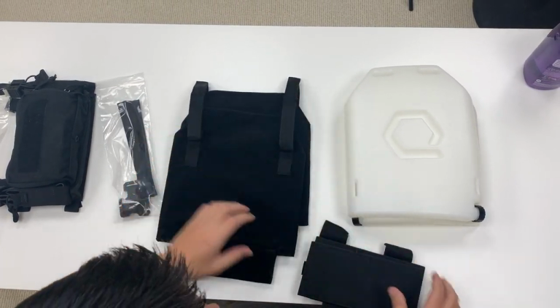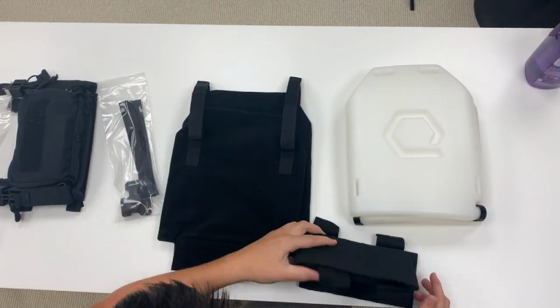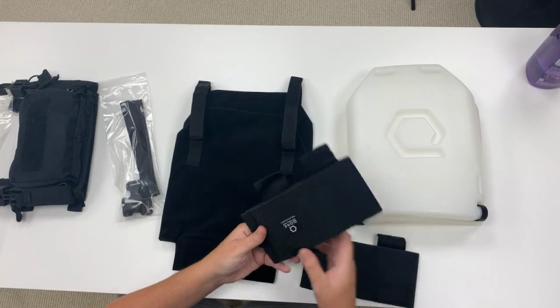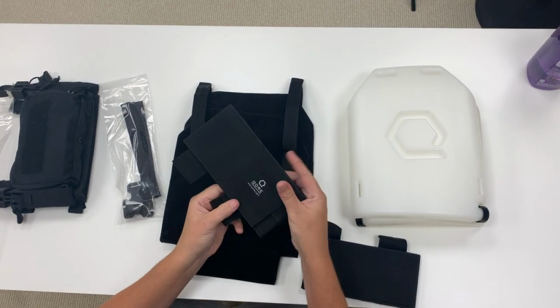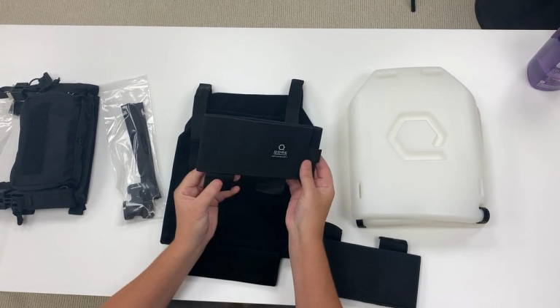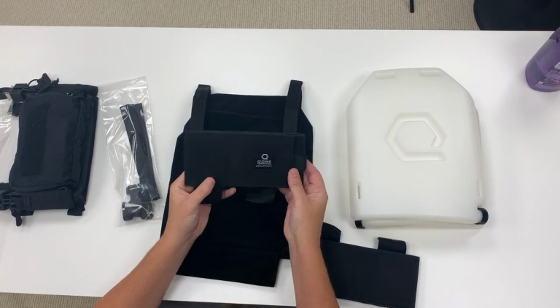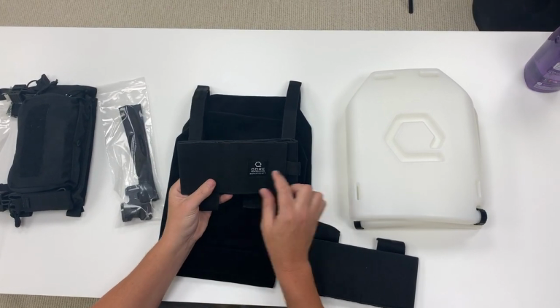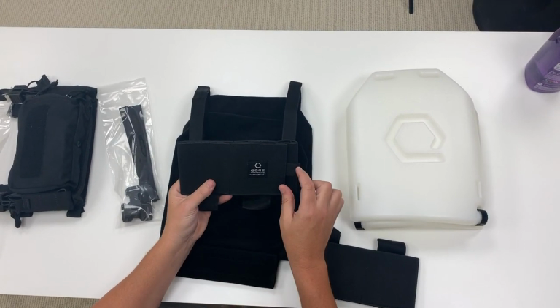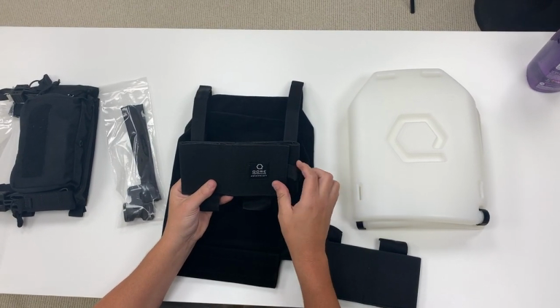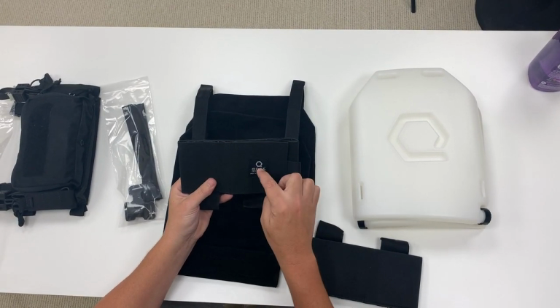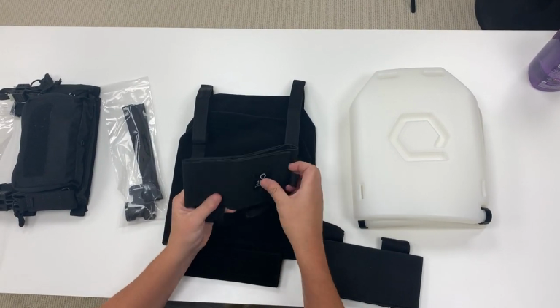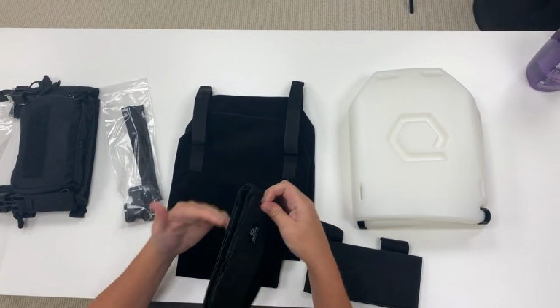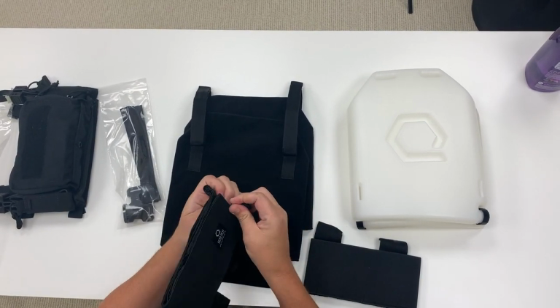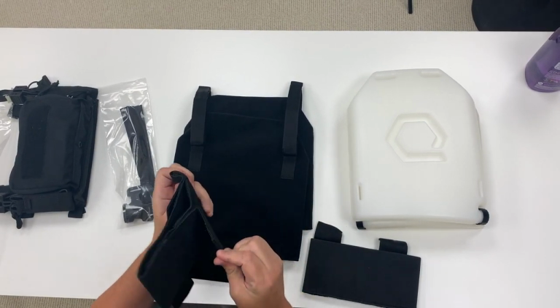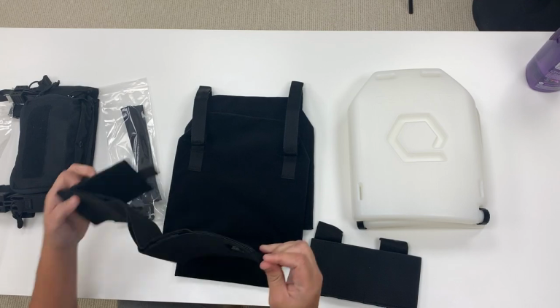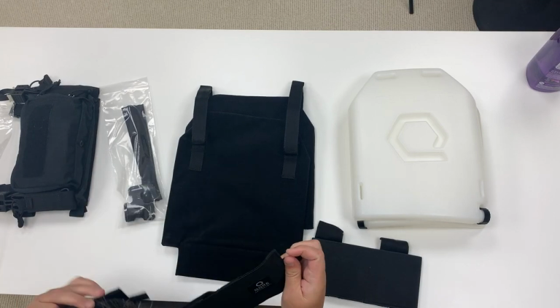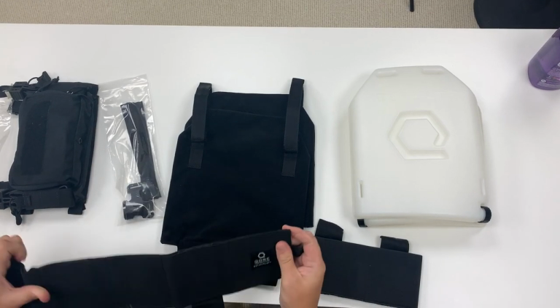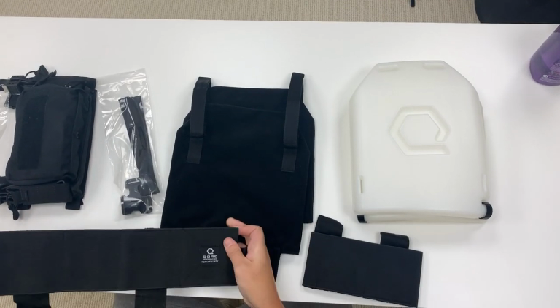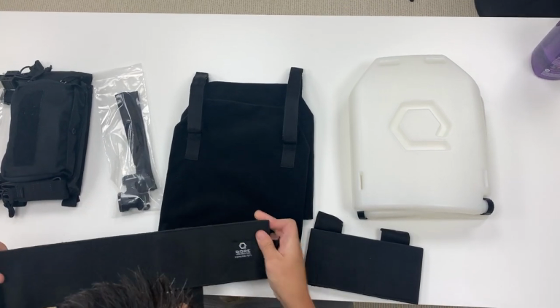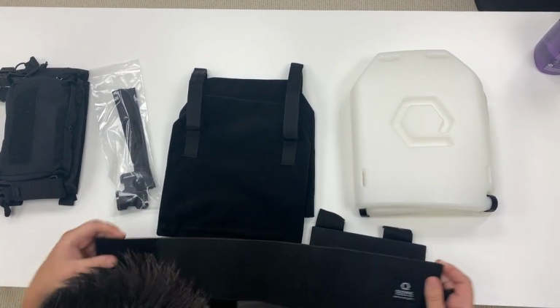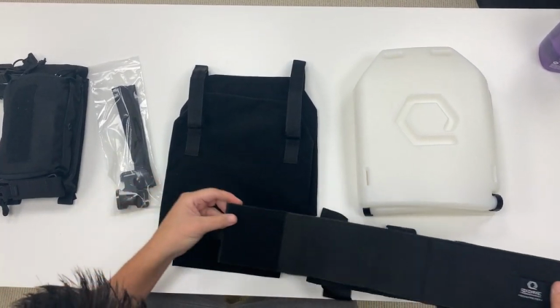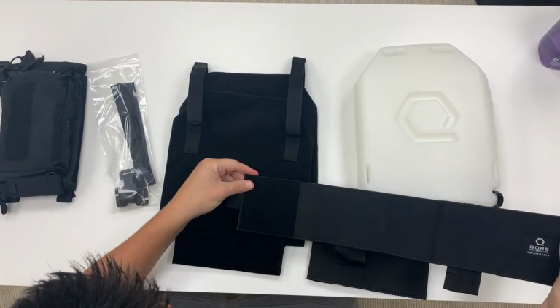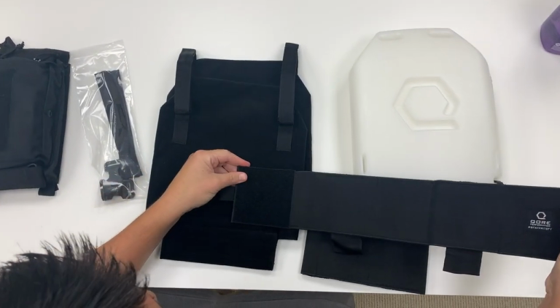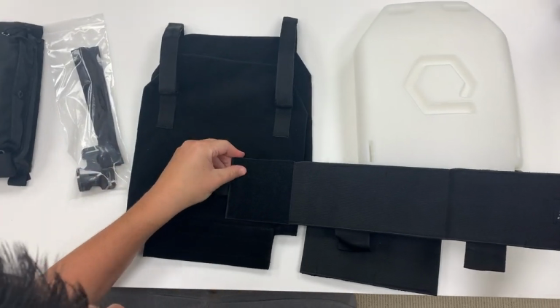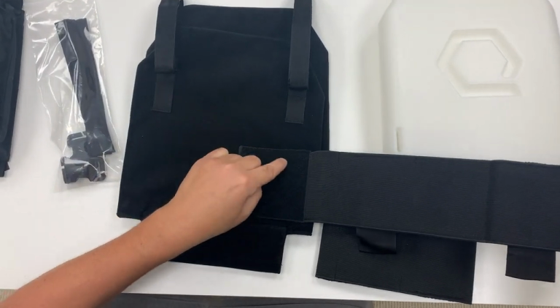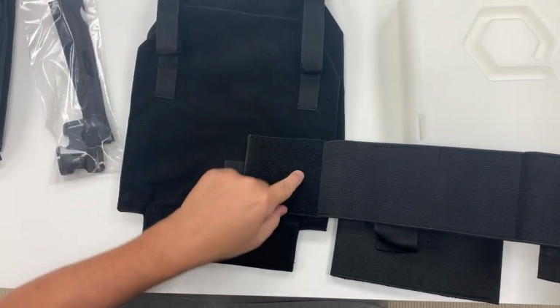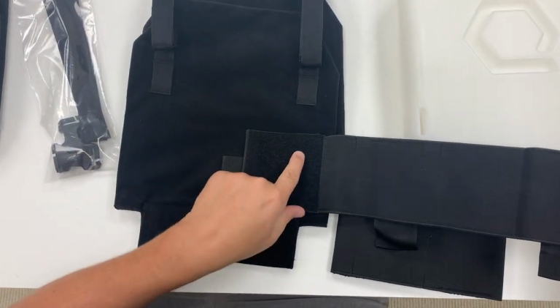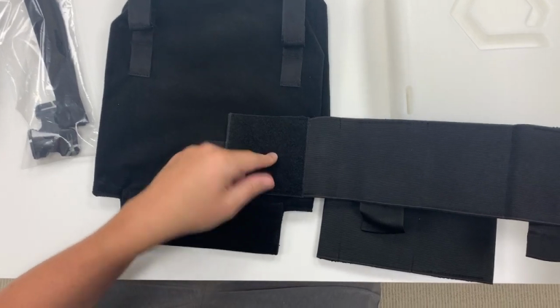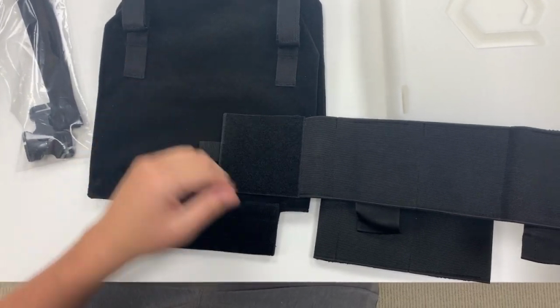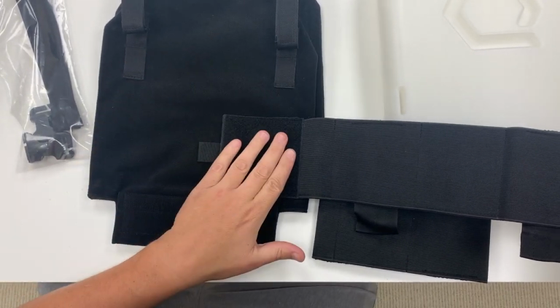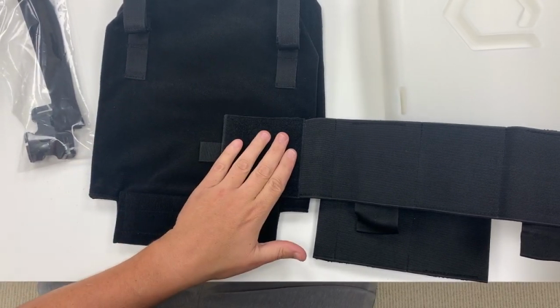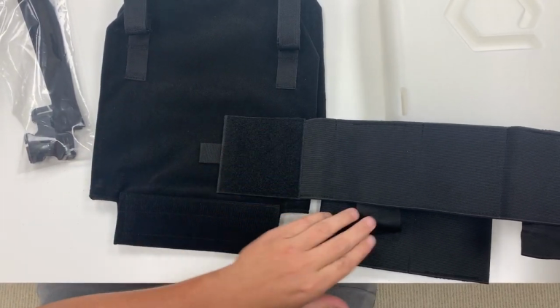The first thing I'll do is take my elastic belt with the Core Performance logo, make sure that it's facing in the correct direction, and go ahead and install it with the loop field facing out first.